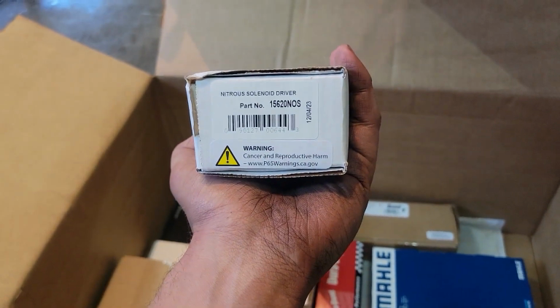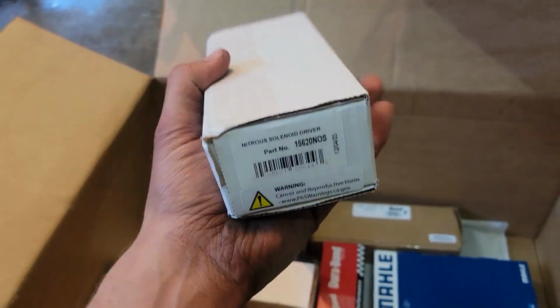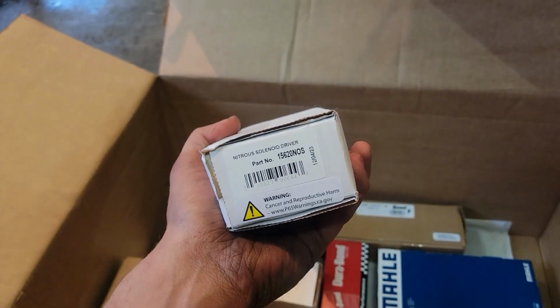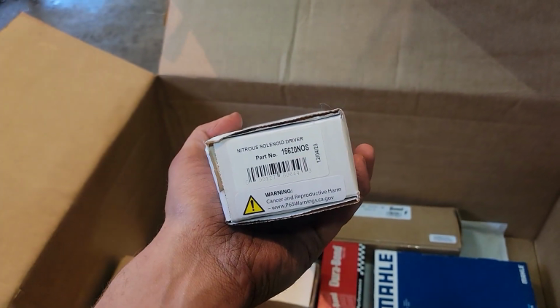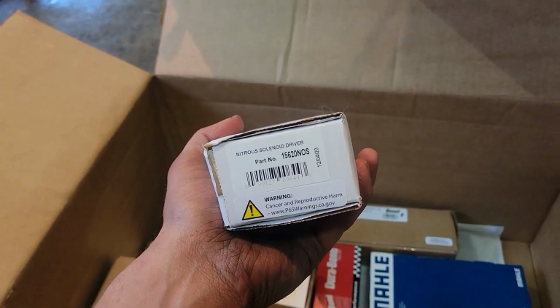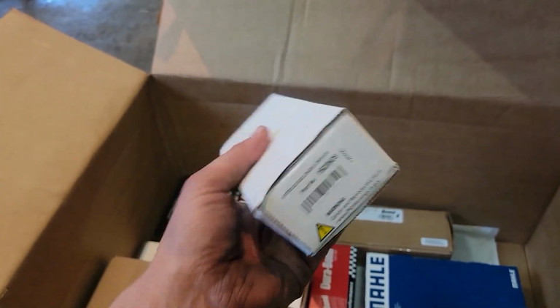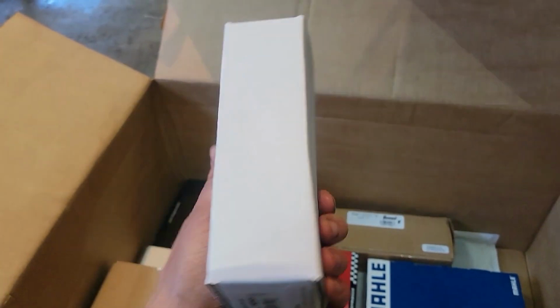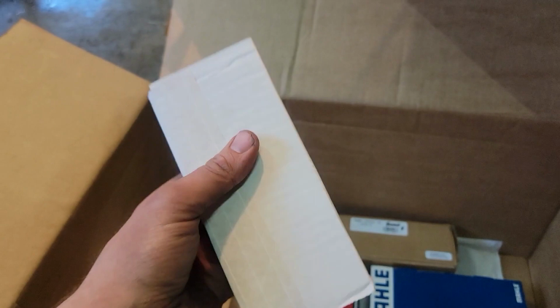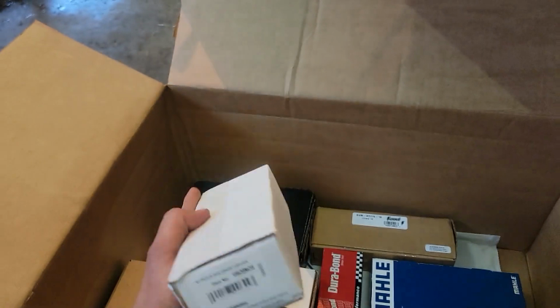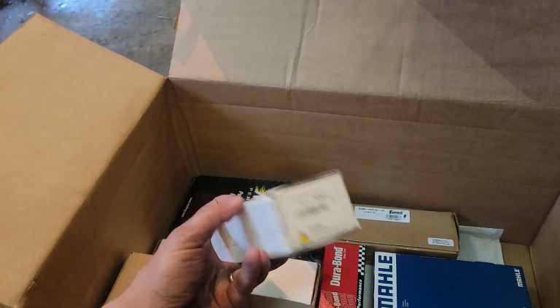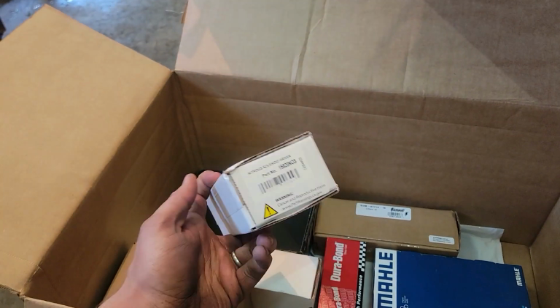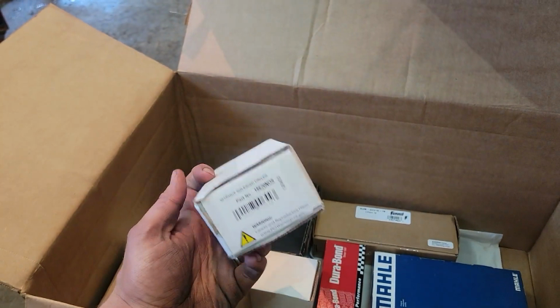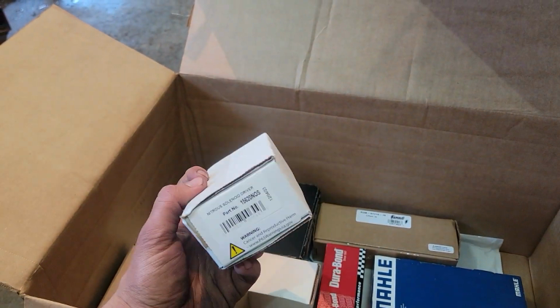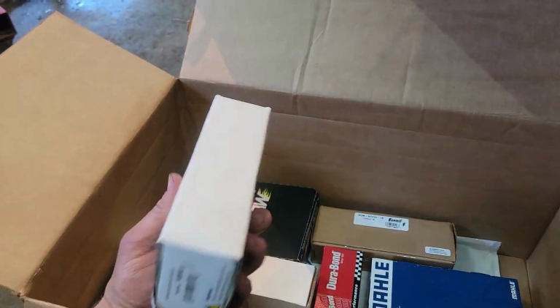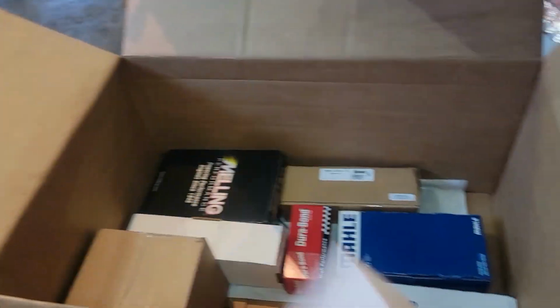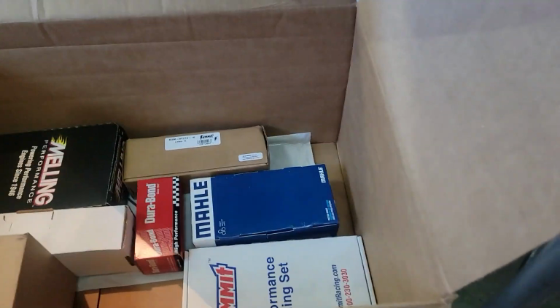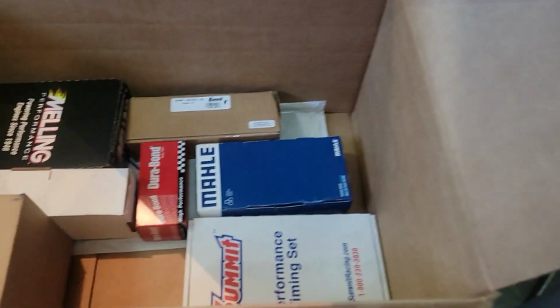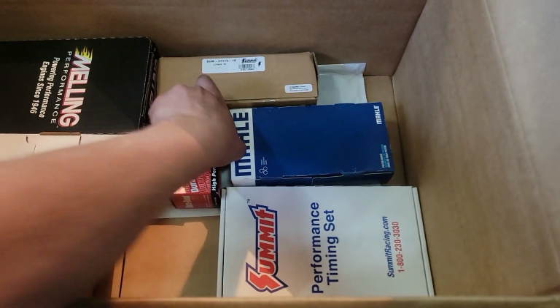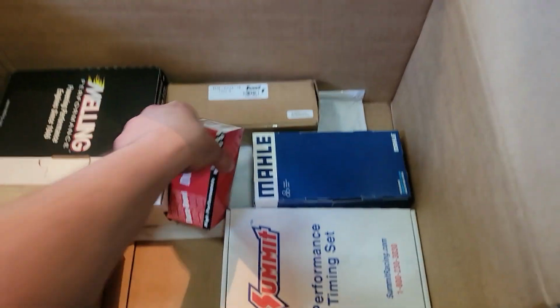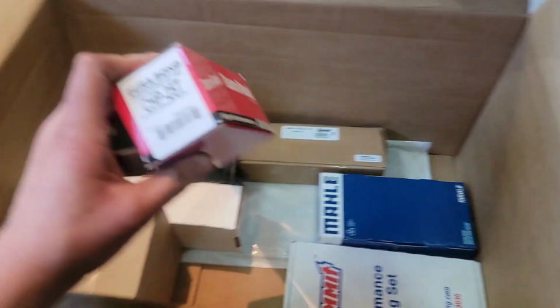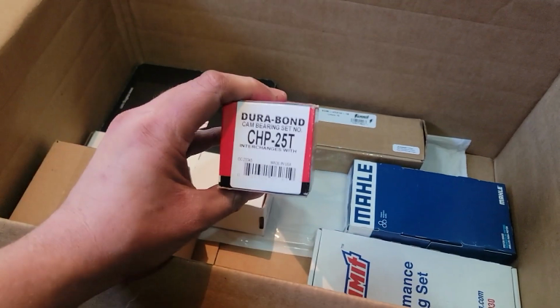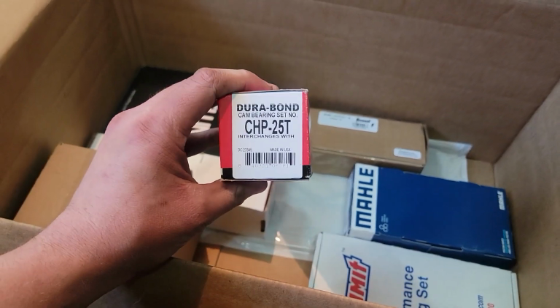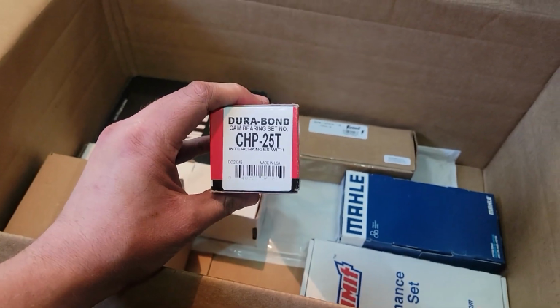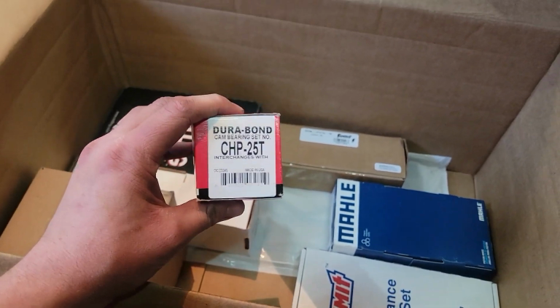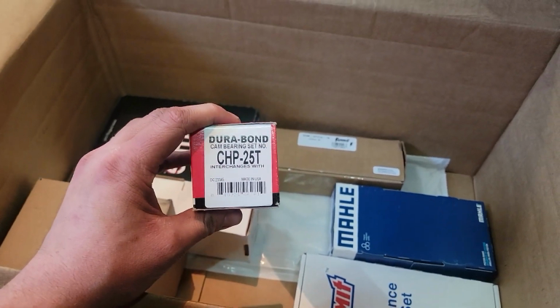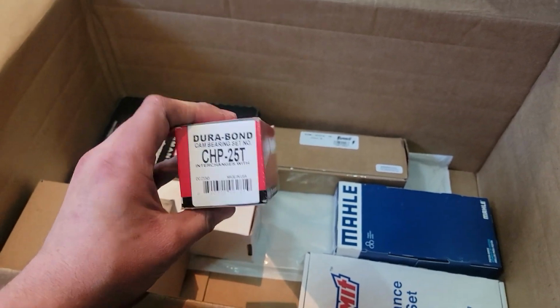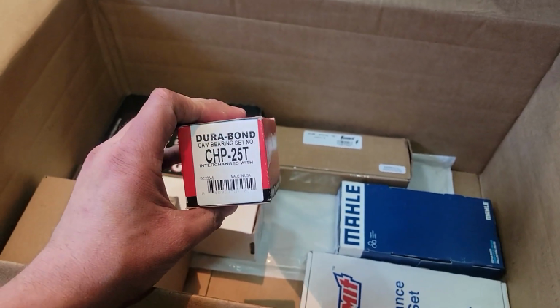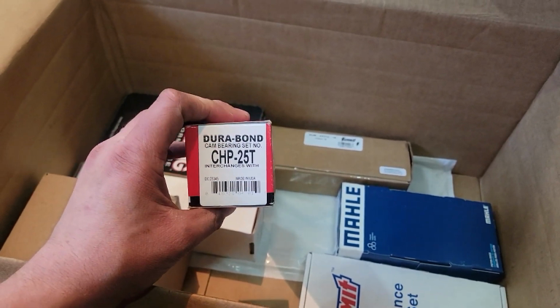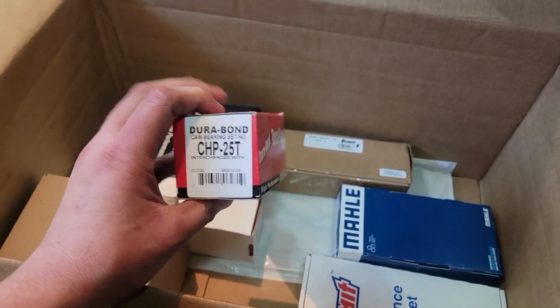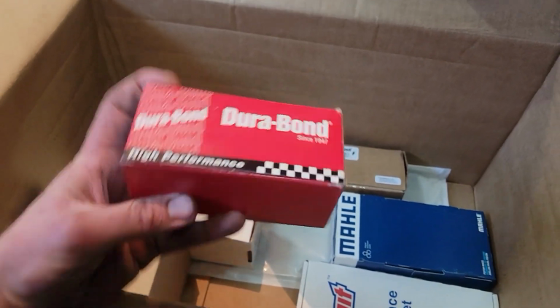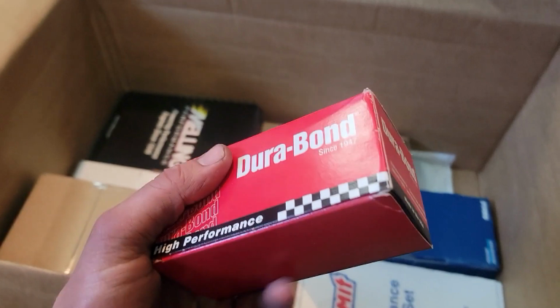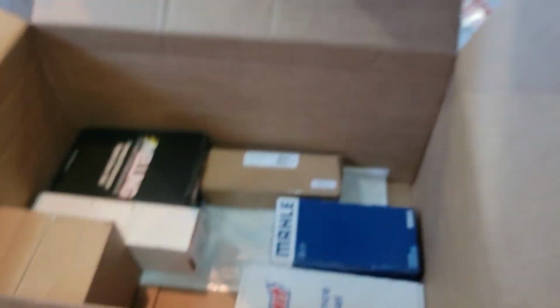We have the nitrous solid driver — it's a solid state relay, and this is going to be for the bump box on this build. I also got some CHP 25T Durban cam bearings.